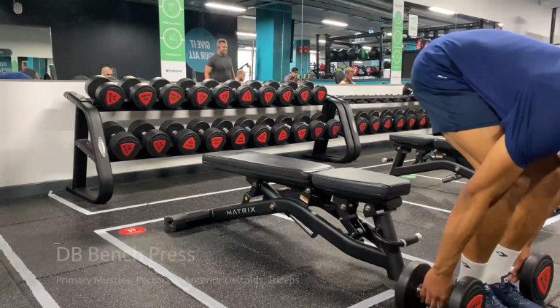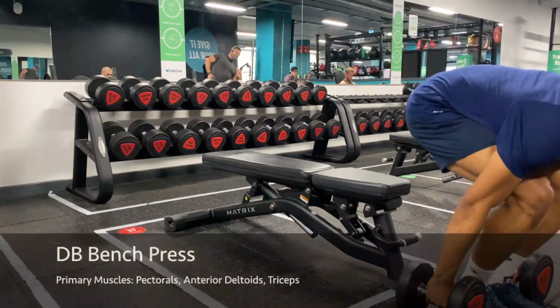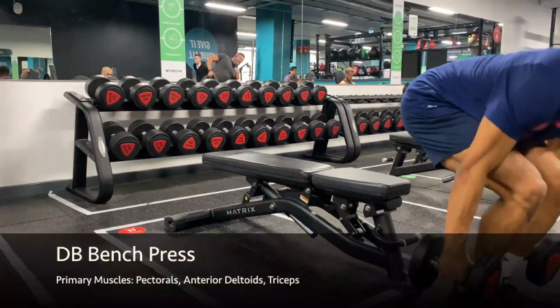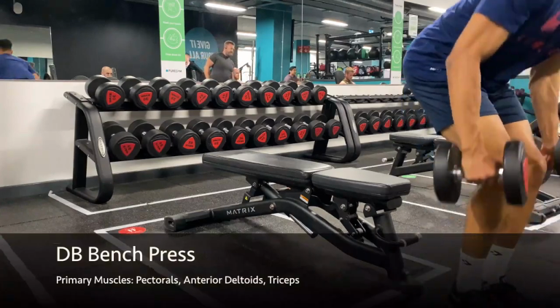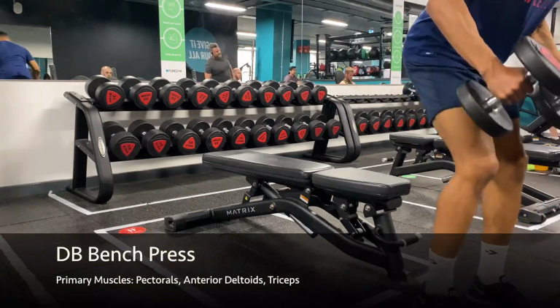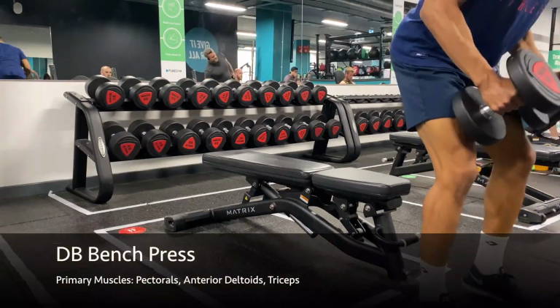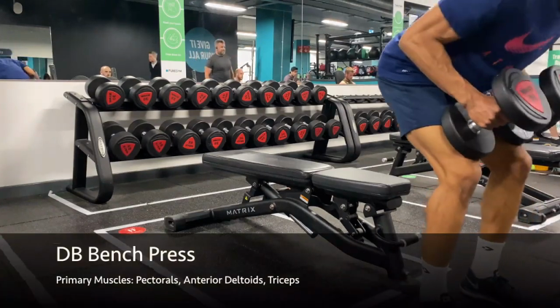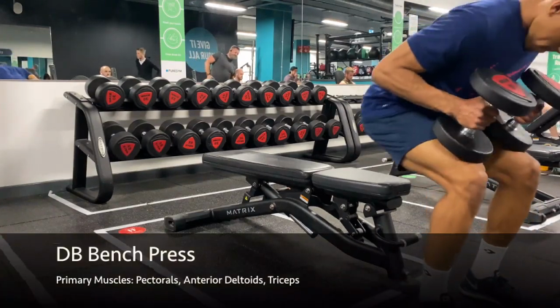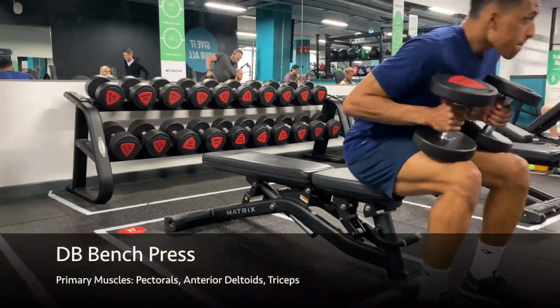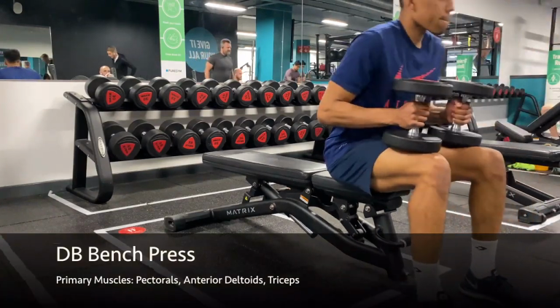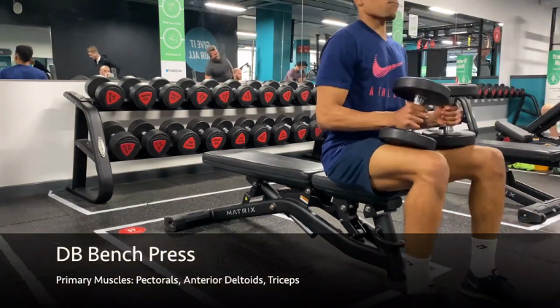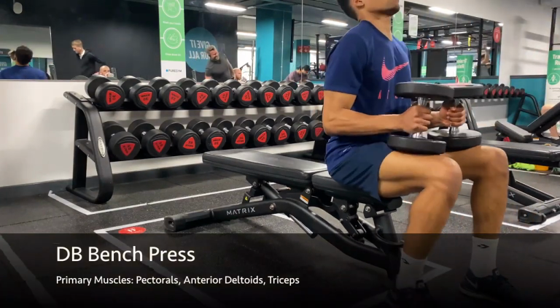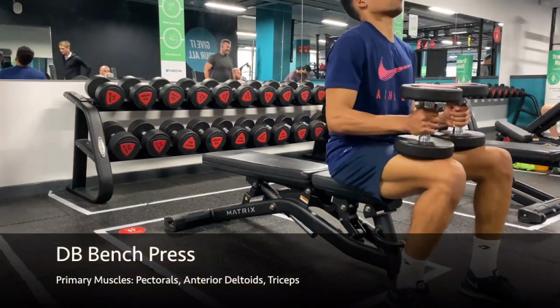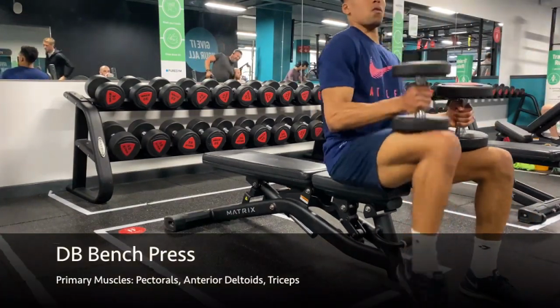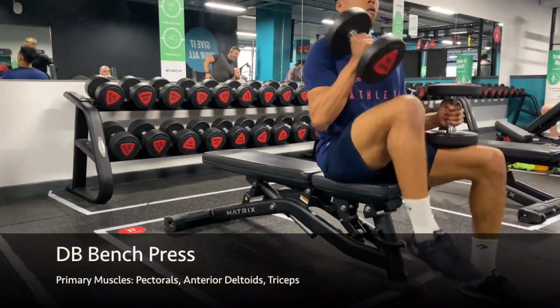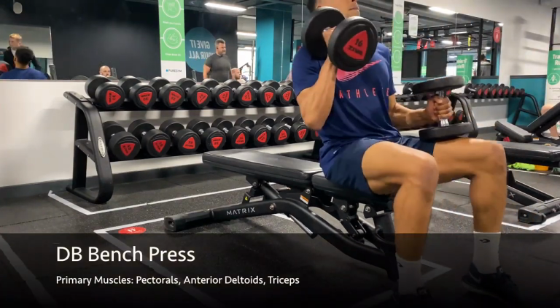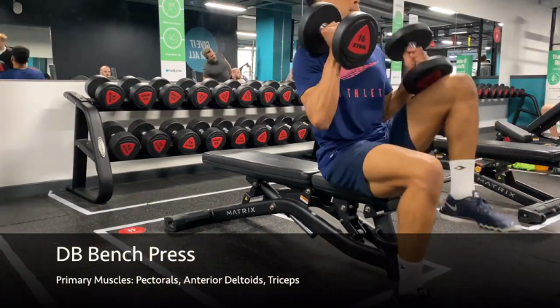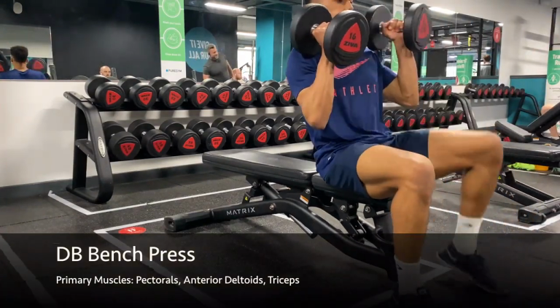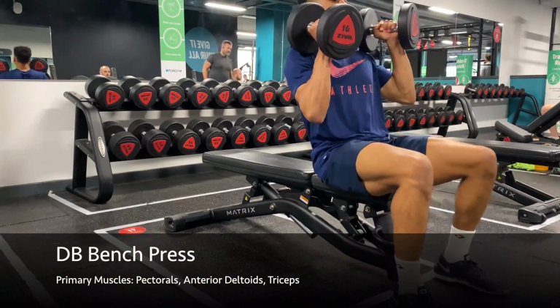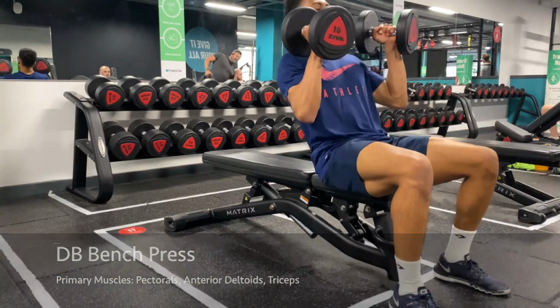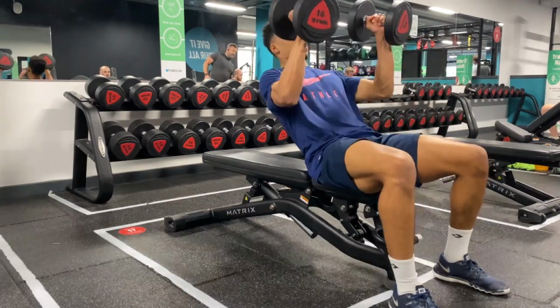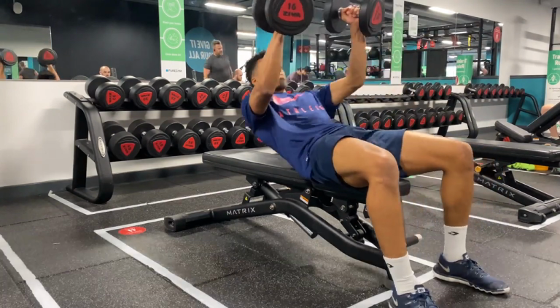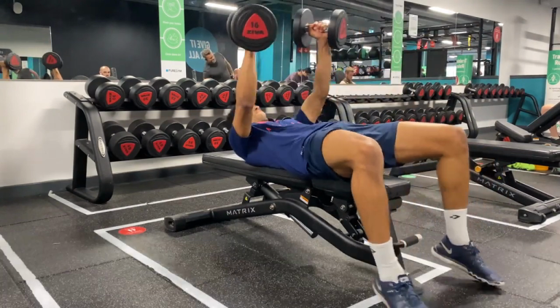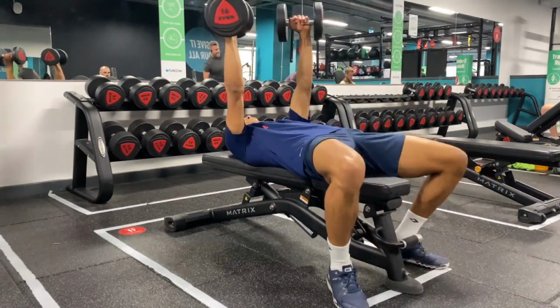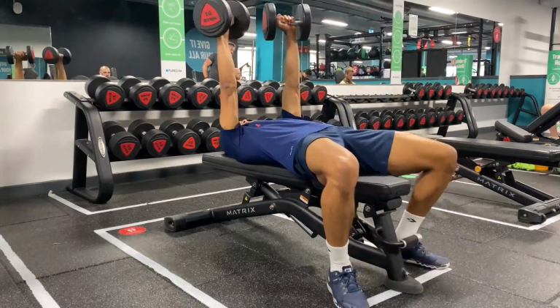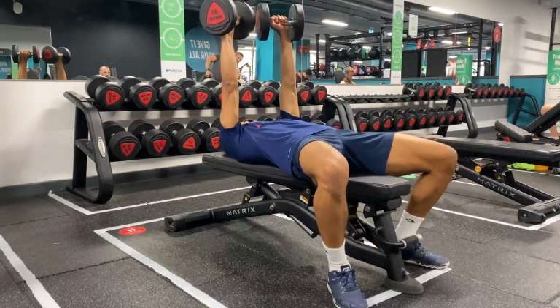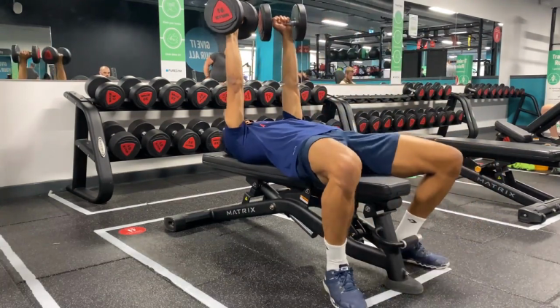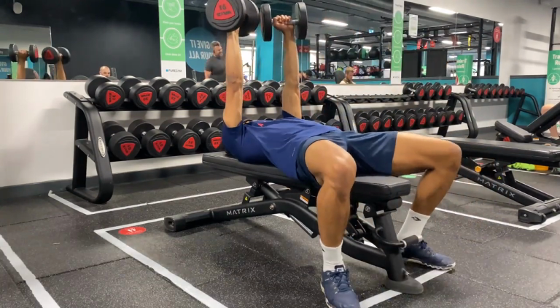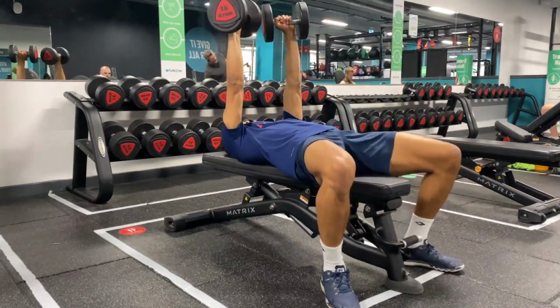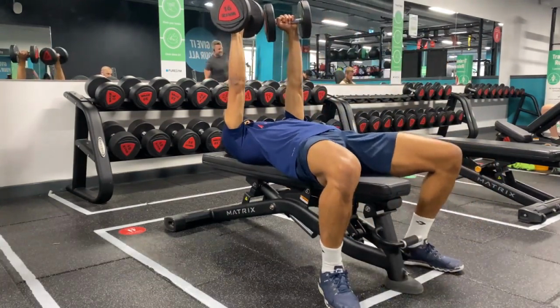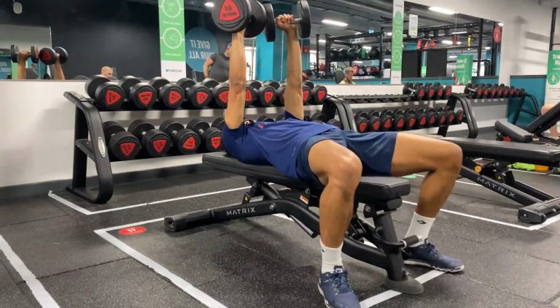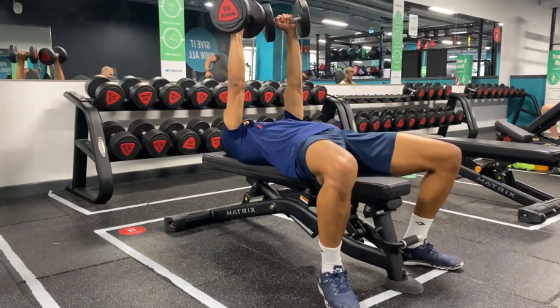The dumbbell bench press. Begin by resting the dumbbells on your thighs vertically before bringing them up to shoulder height by driving up with the knees. Lay back and extend your arms up.